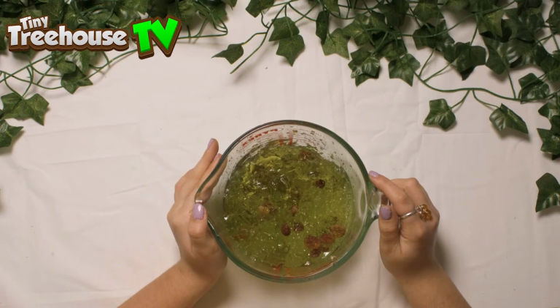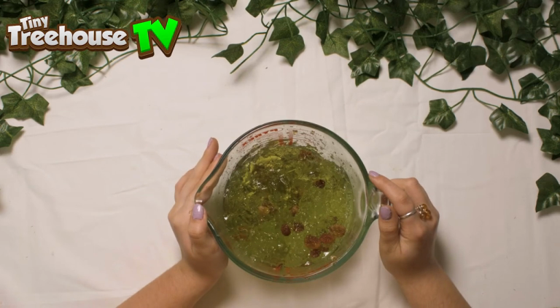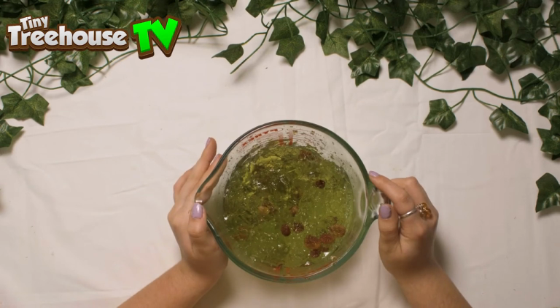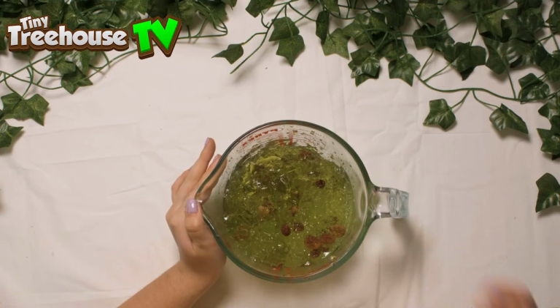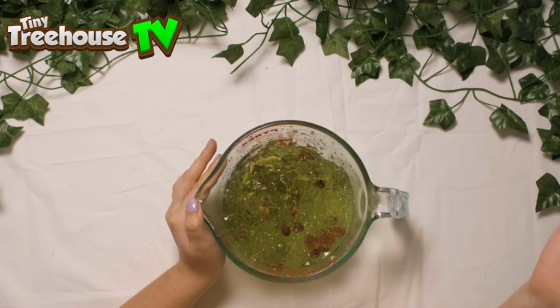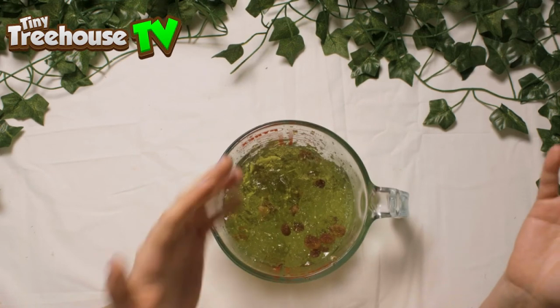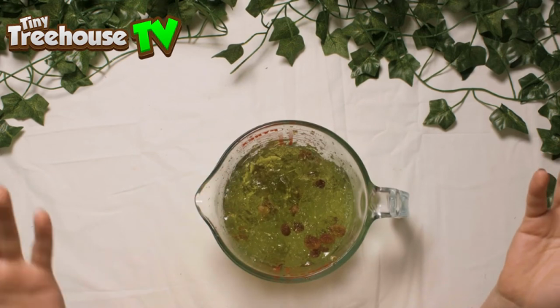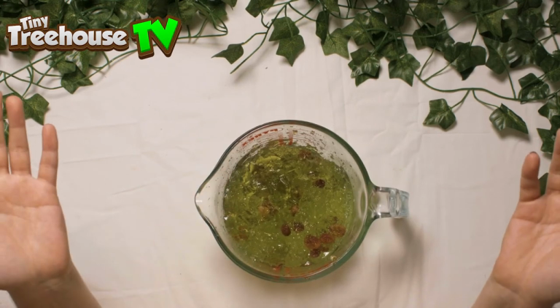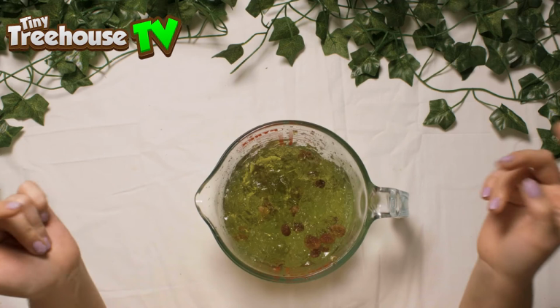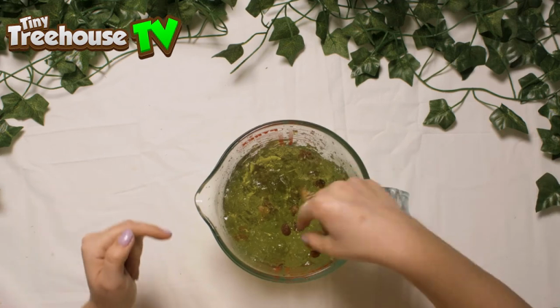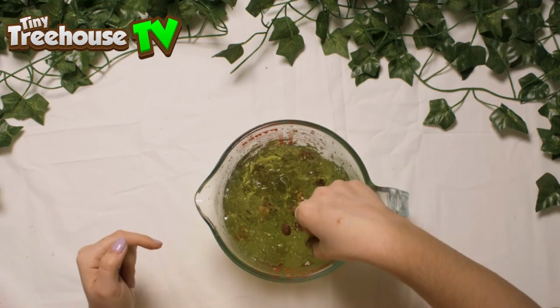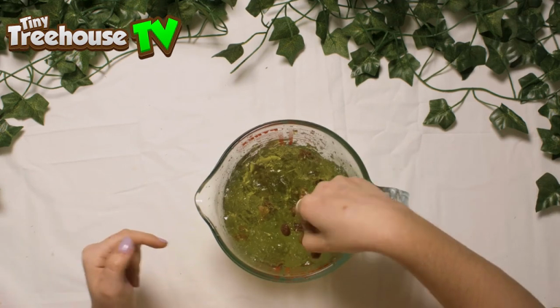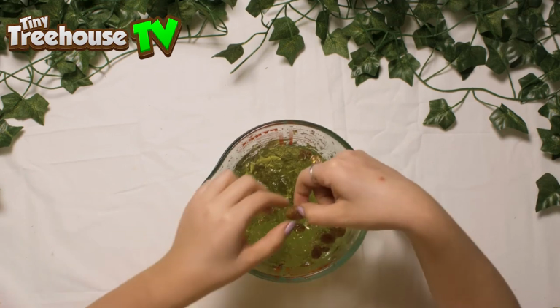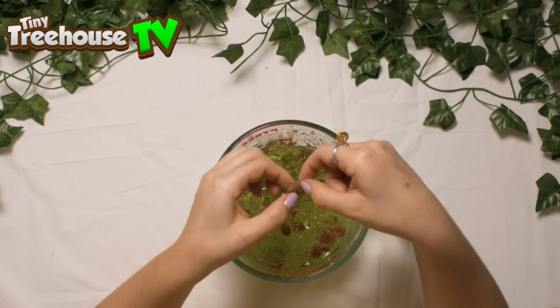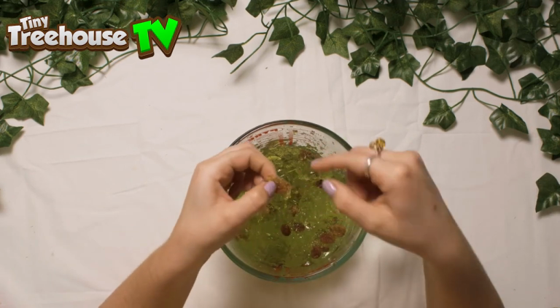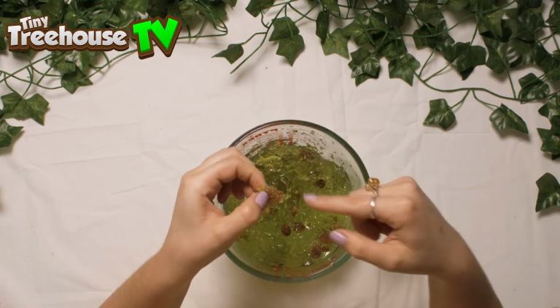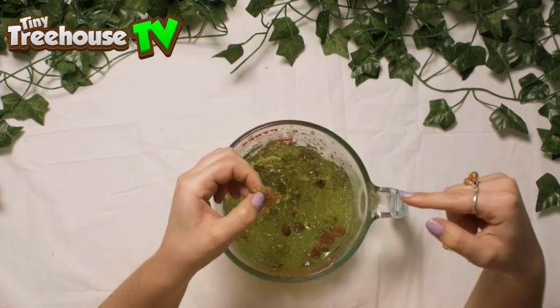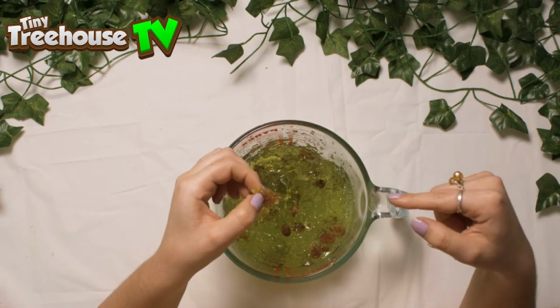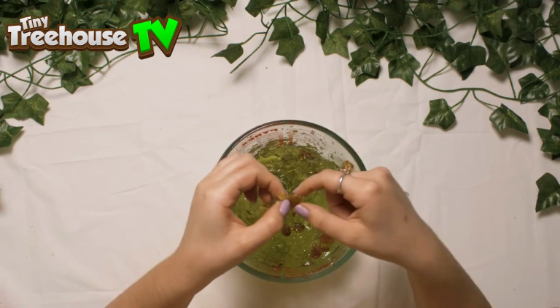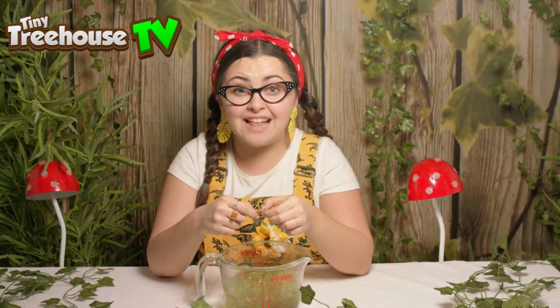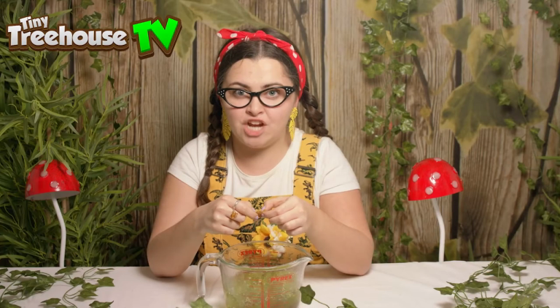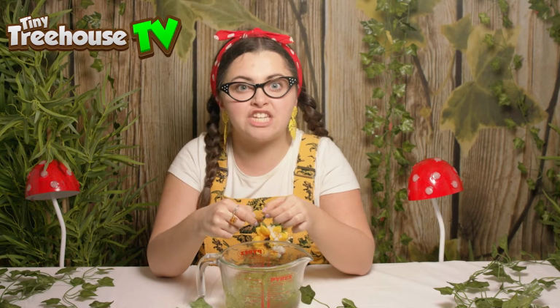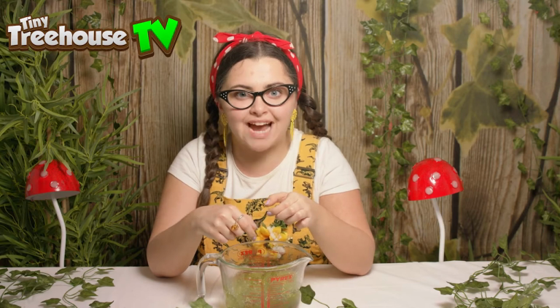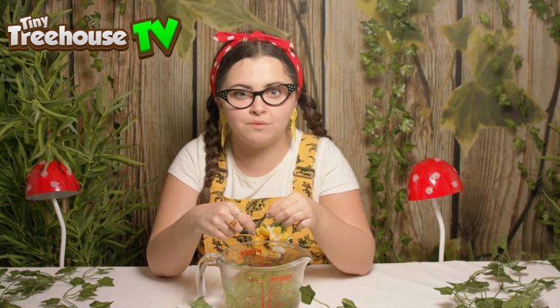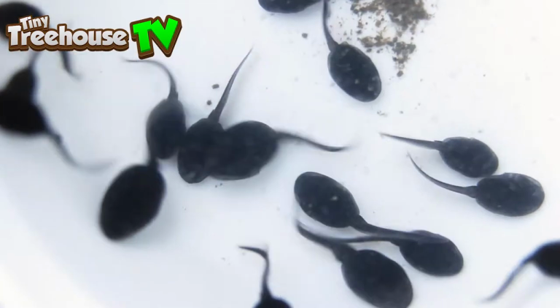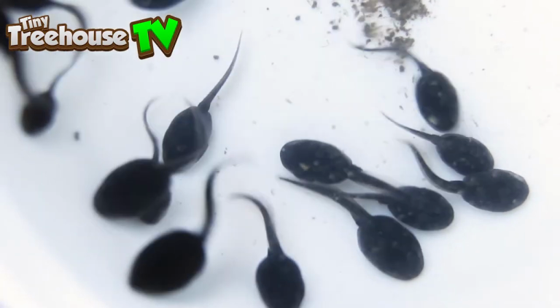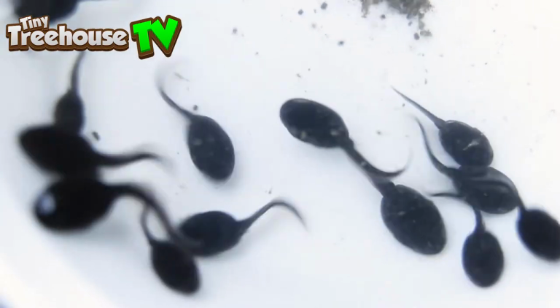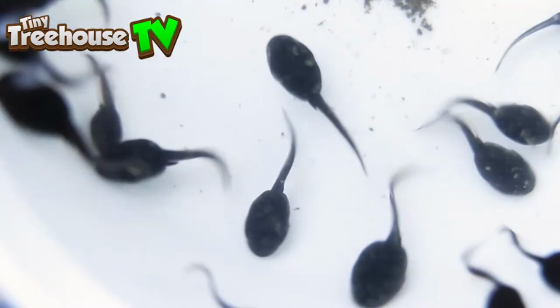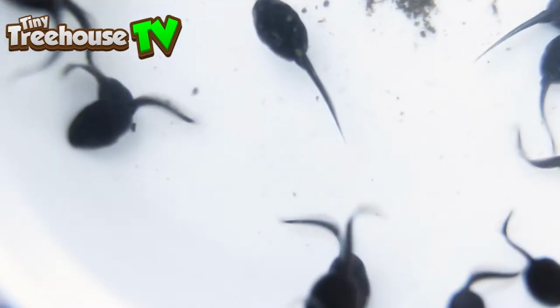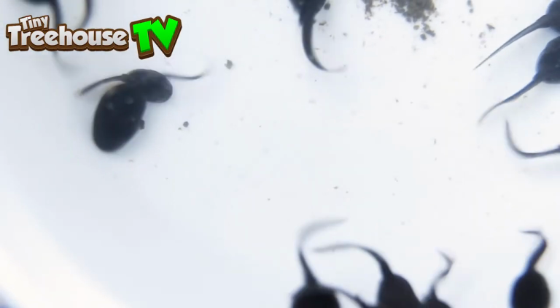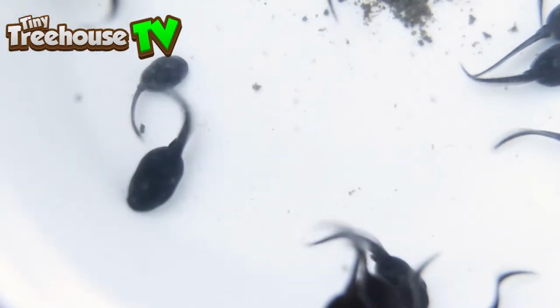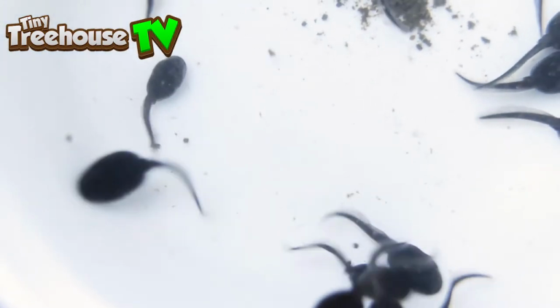Metamorphosis means they change from one thing to another. So these little things here will start to grow a tail, and that's them changing into a tadpole. They spend their time swimming and eating.